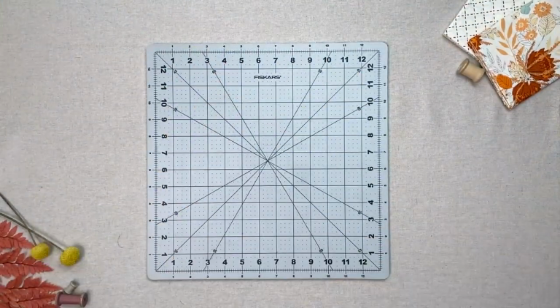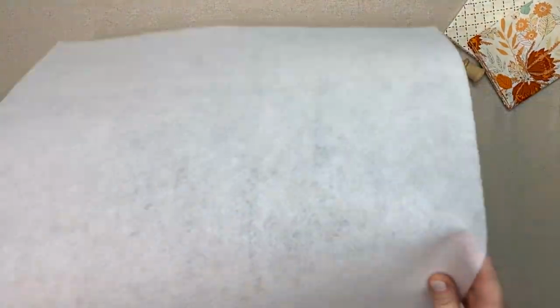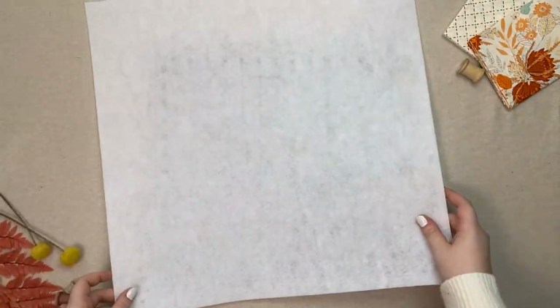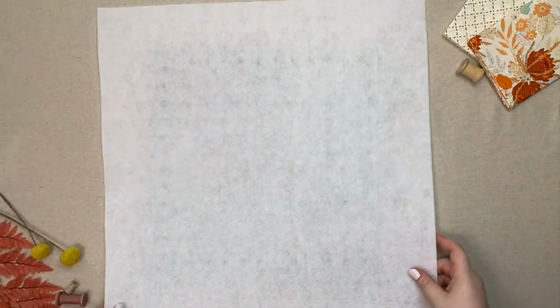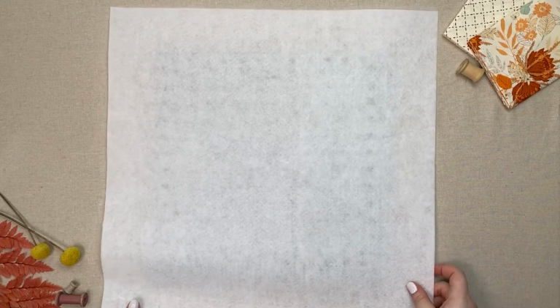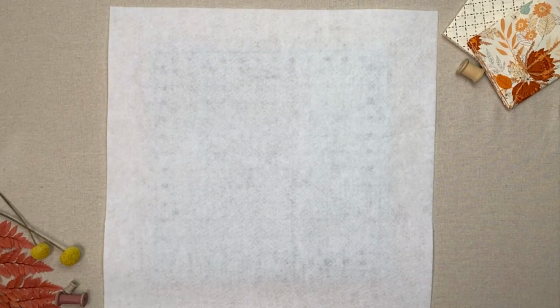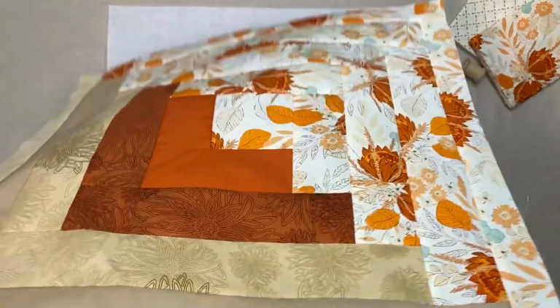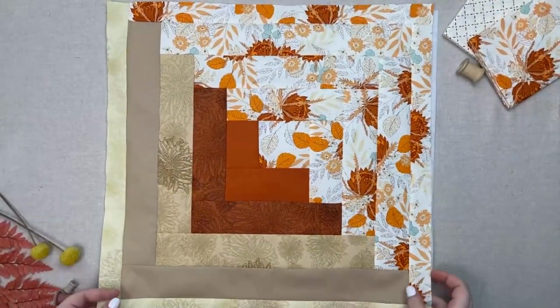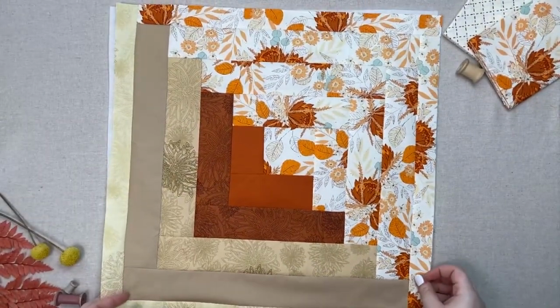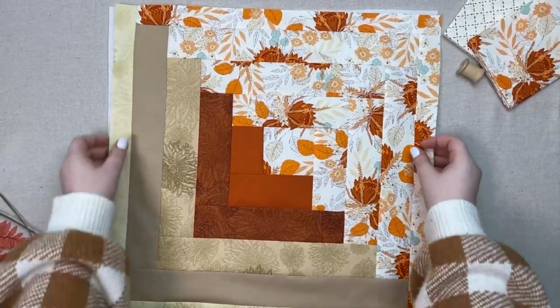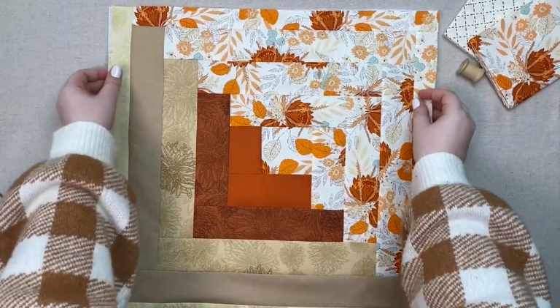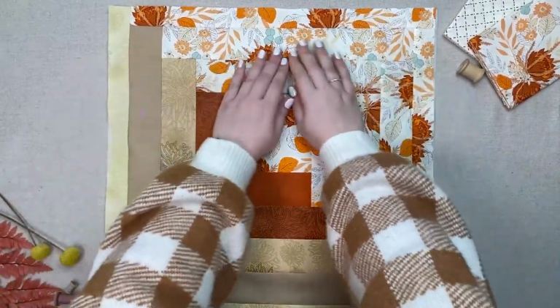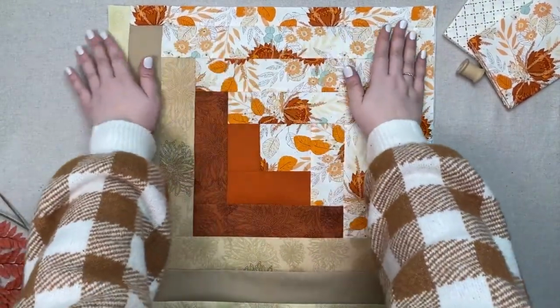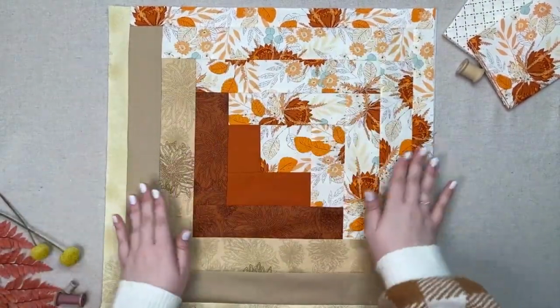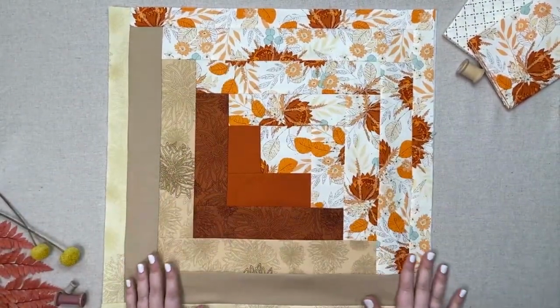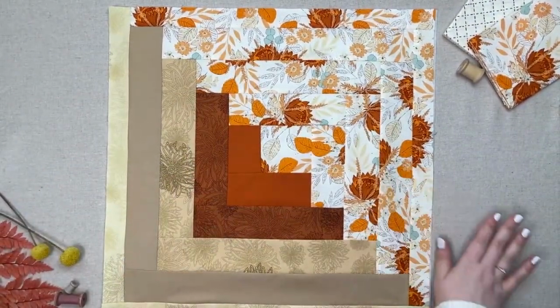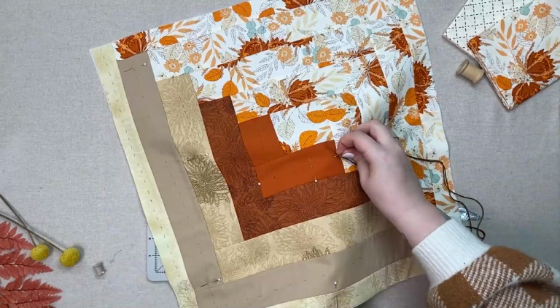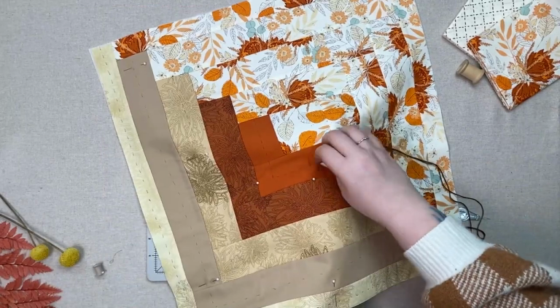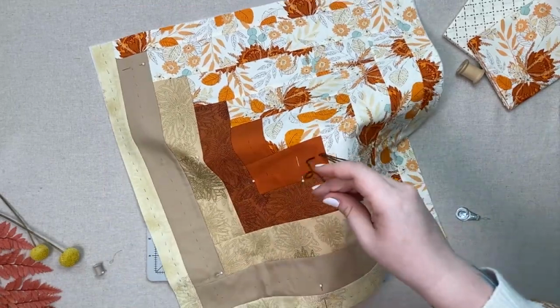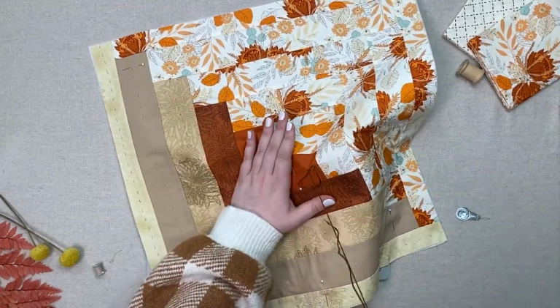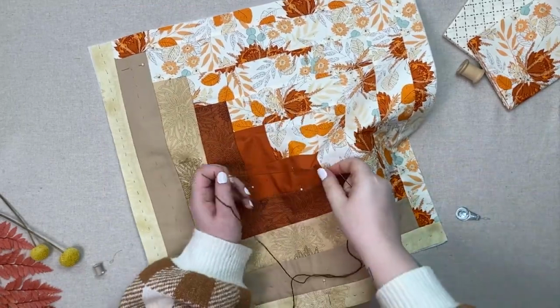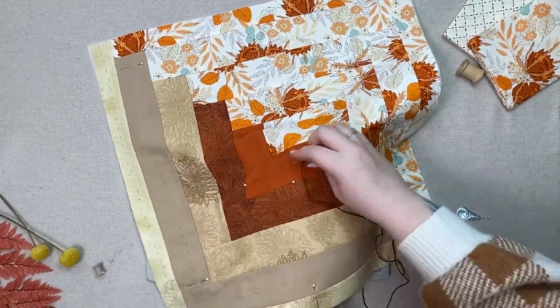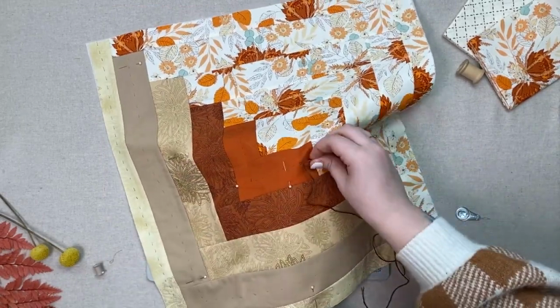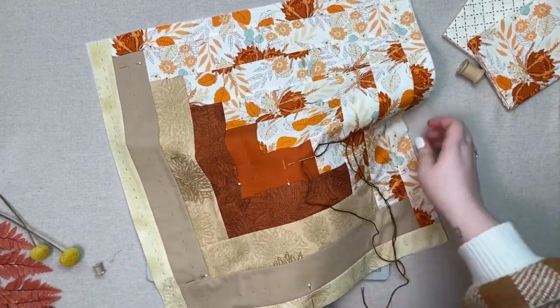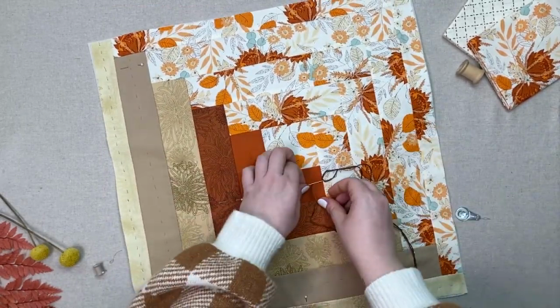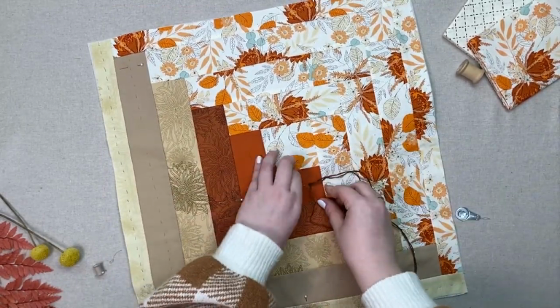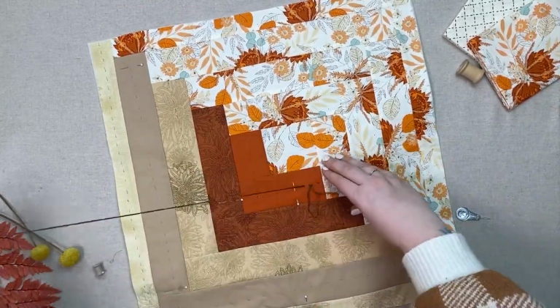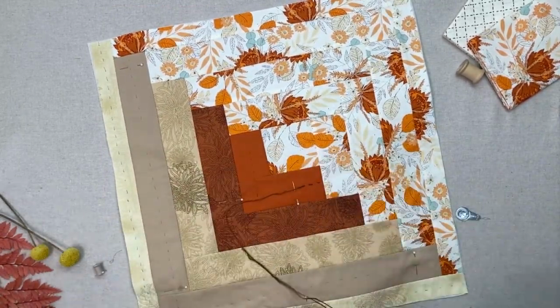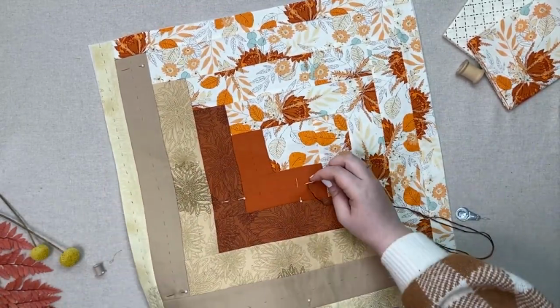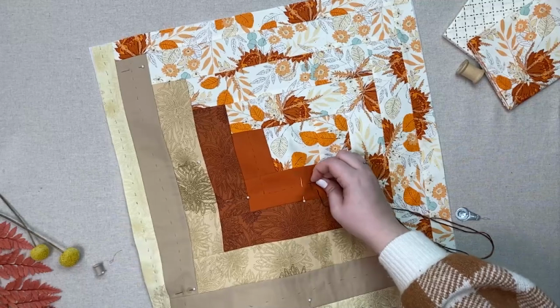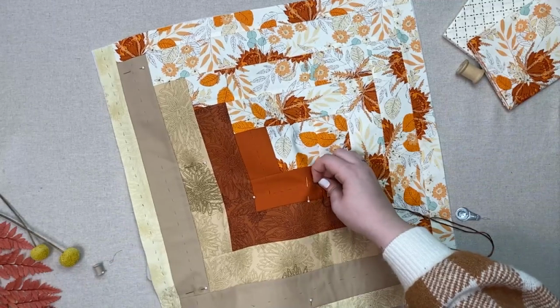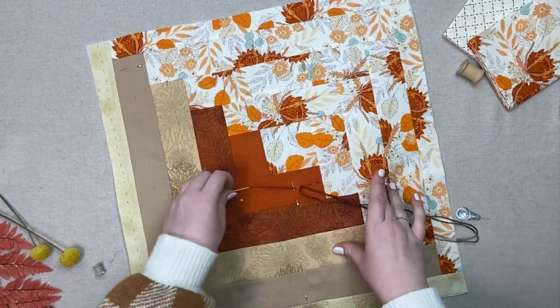Take your batting and lay your bag exterior on top right side up. Quilt both the front and back as desired. We decided to hand quilt a running stitch along each of the blender pieces to give it a more cozy and relaxed feel, but feel free to quilt your bag pieces as you see fit.